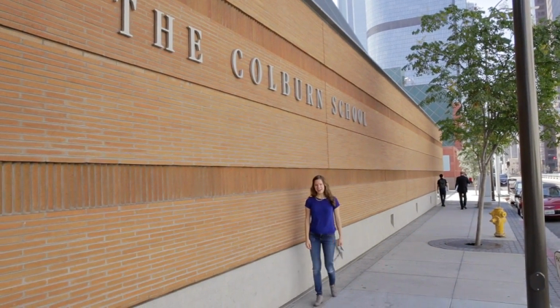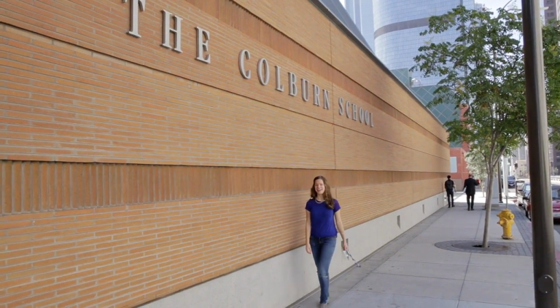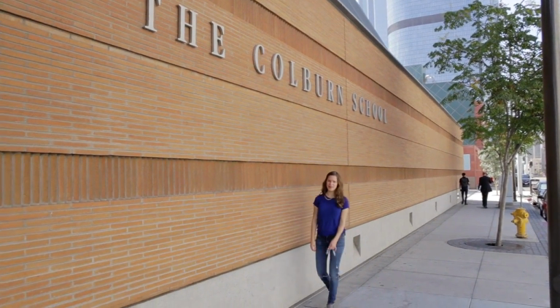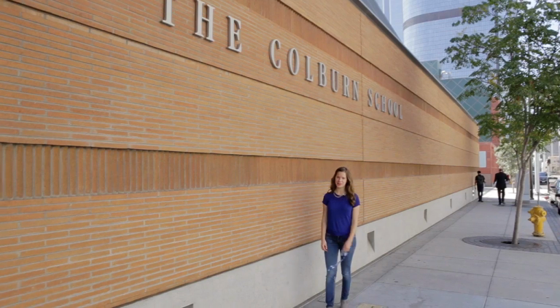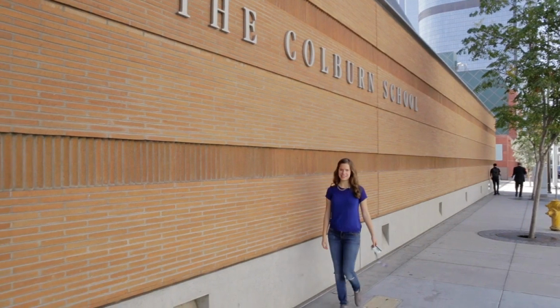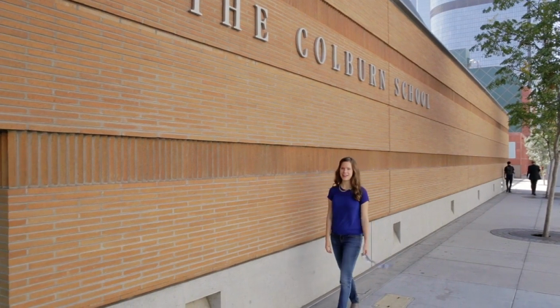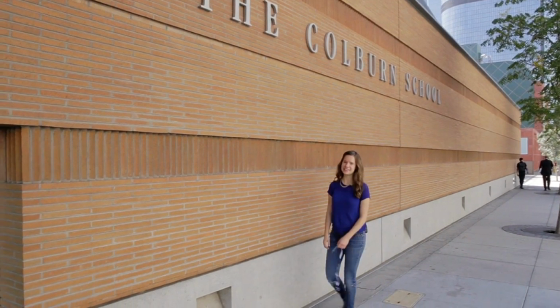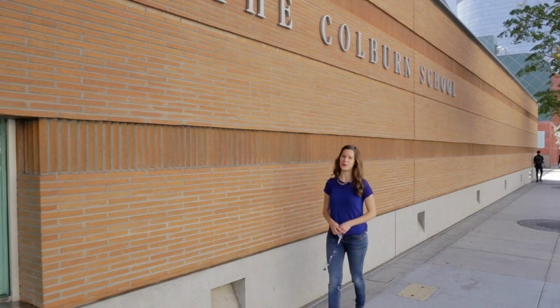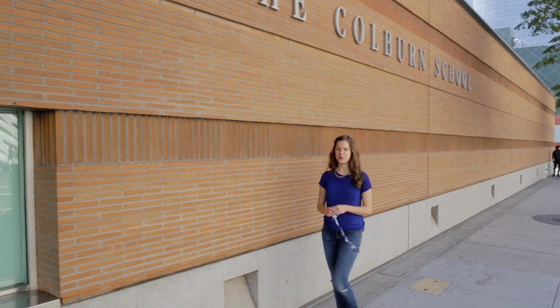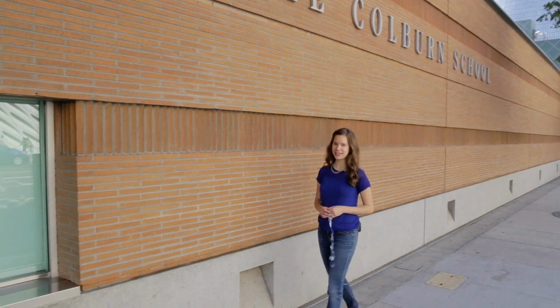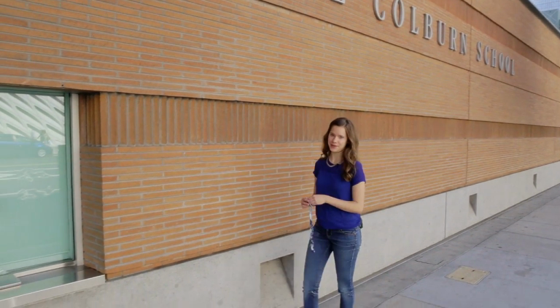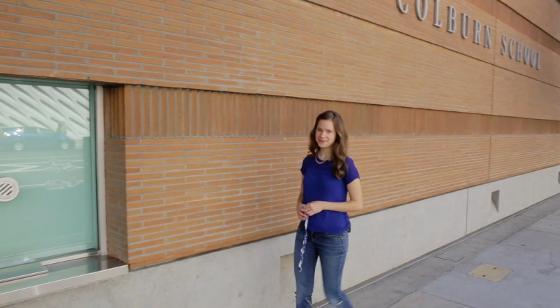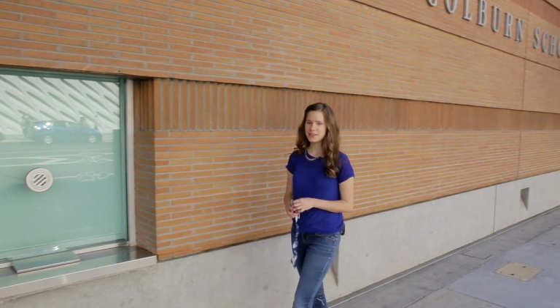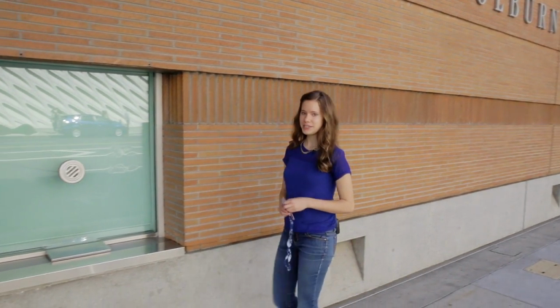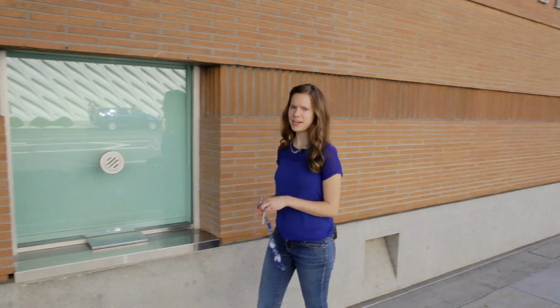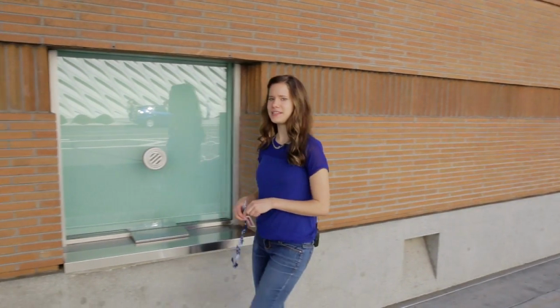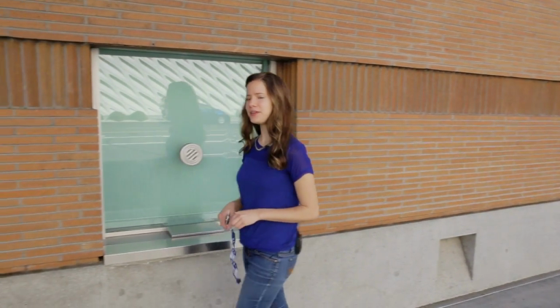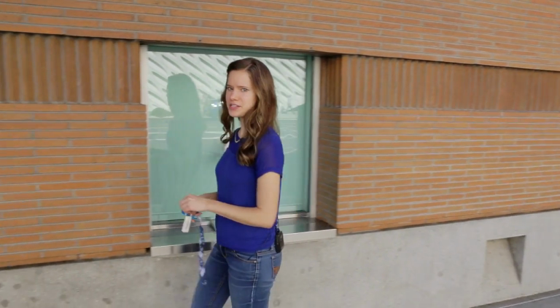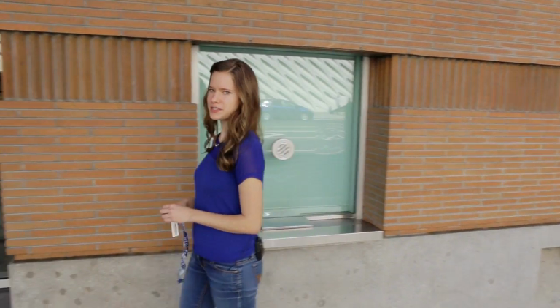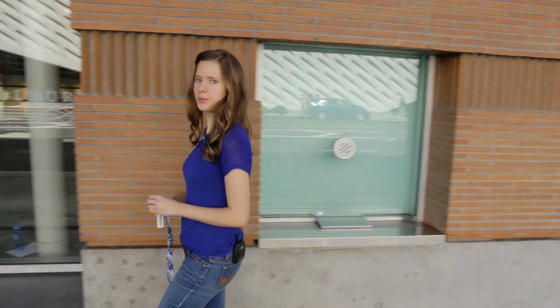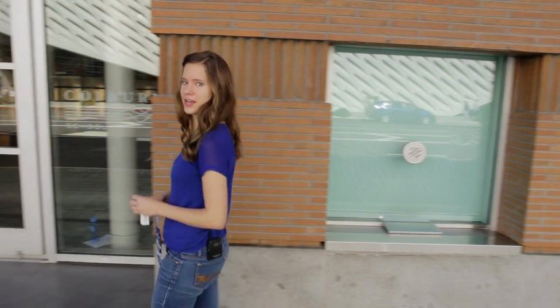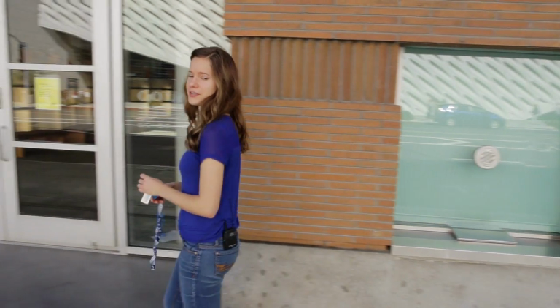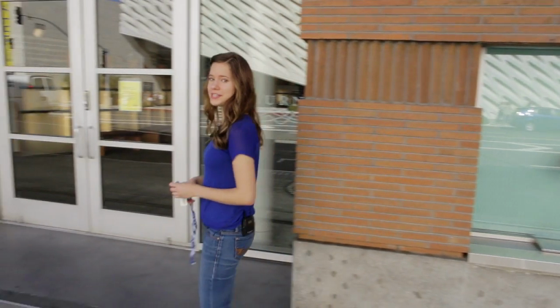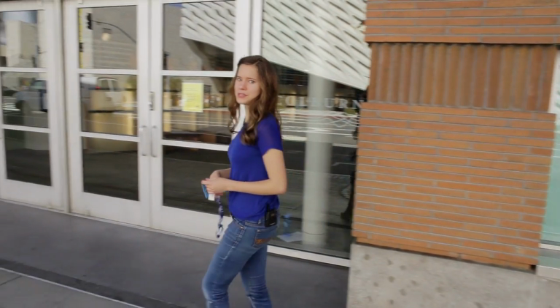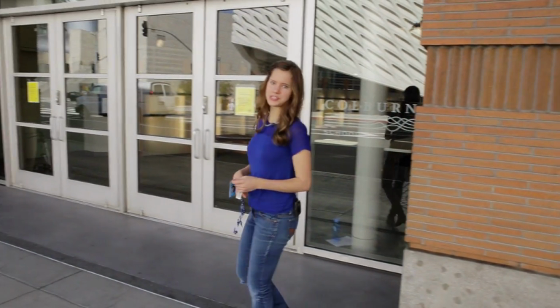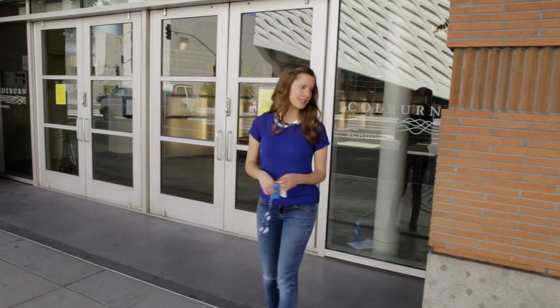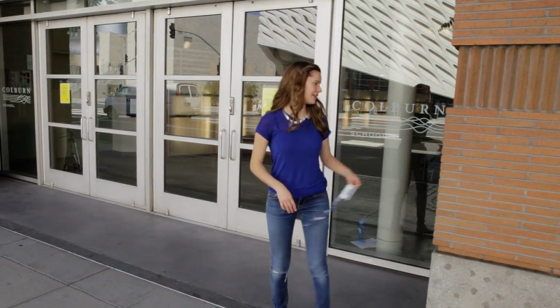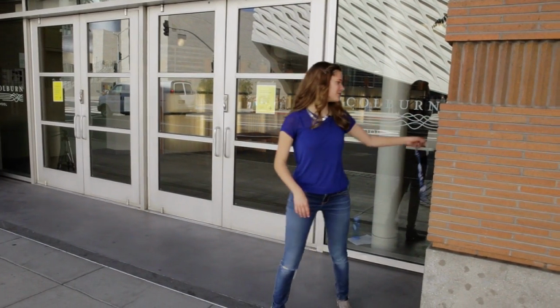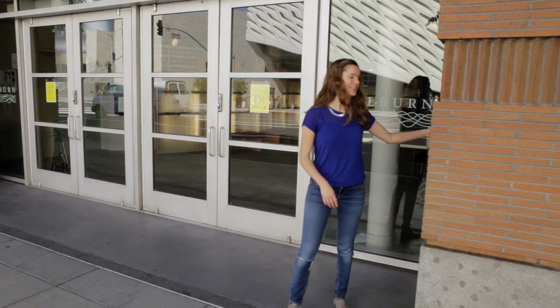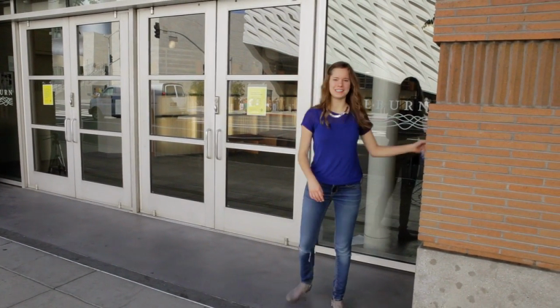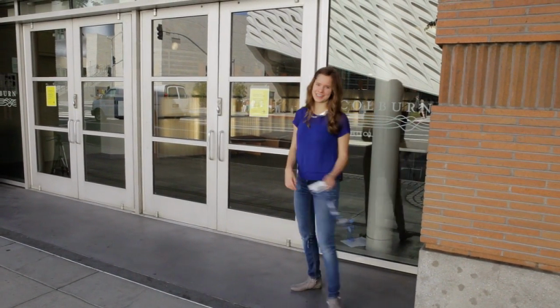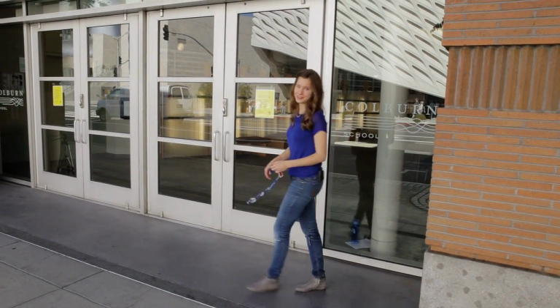Hi, I'm Aubrey Oliverson, a violinist at the Colburn Music Academy. The Music Academy is a pre-college division of Colburn for serious young musicians who want to take their music education to the next level.